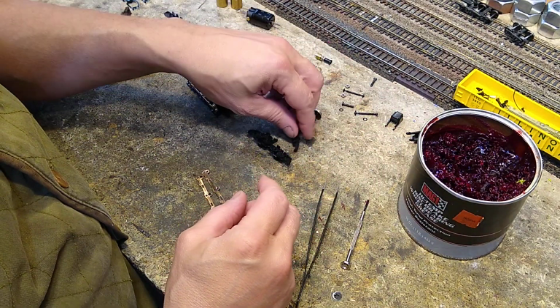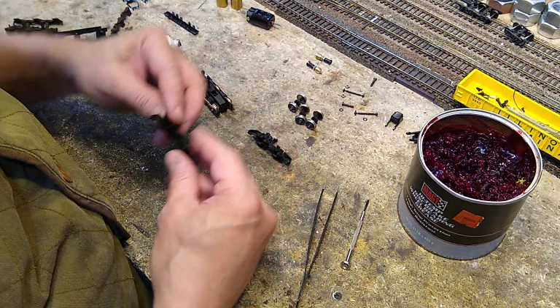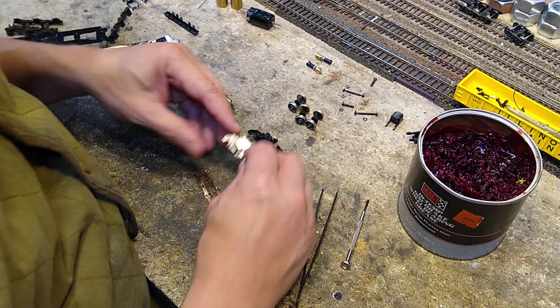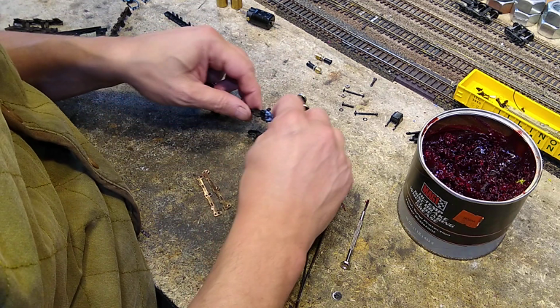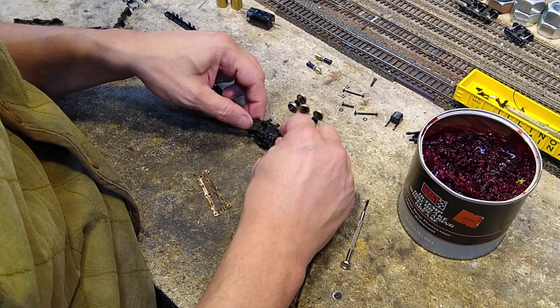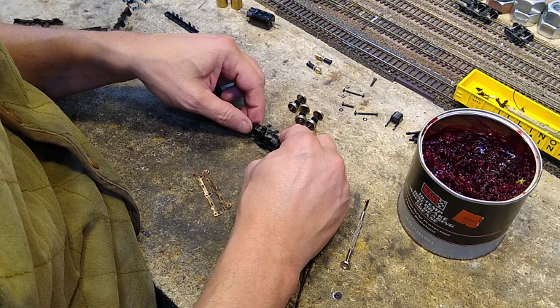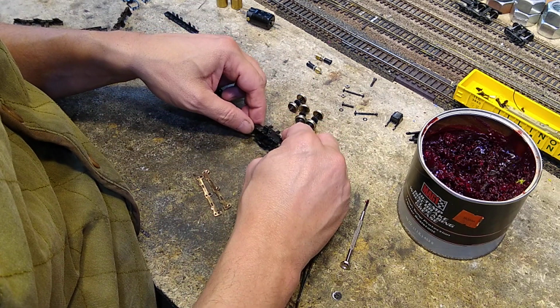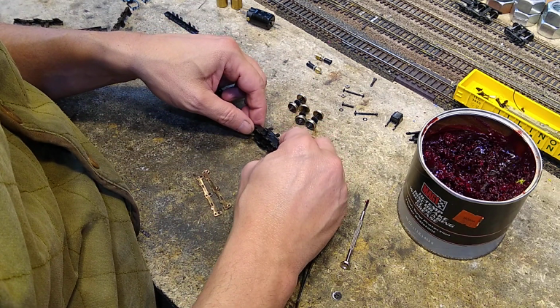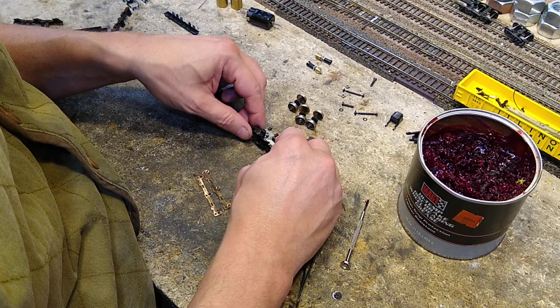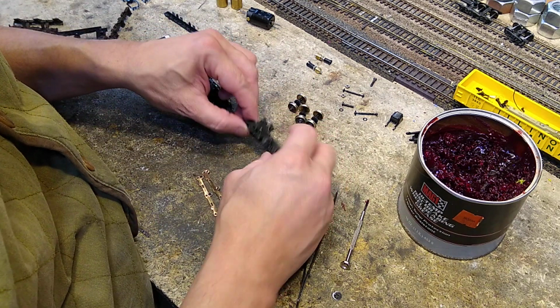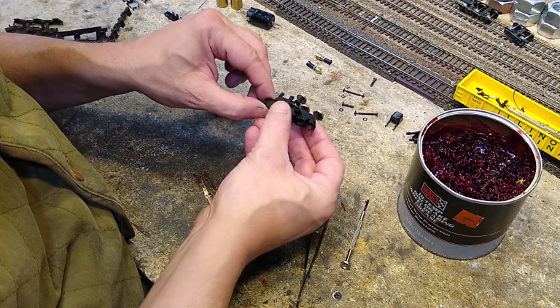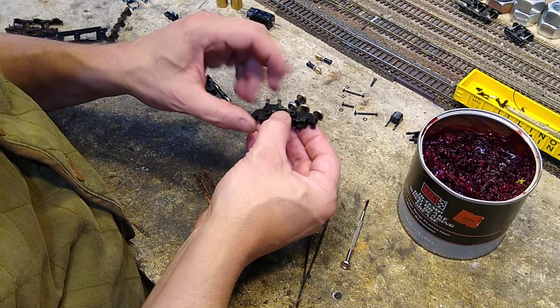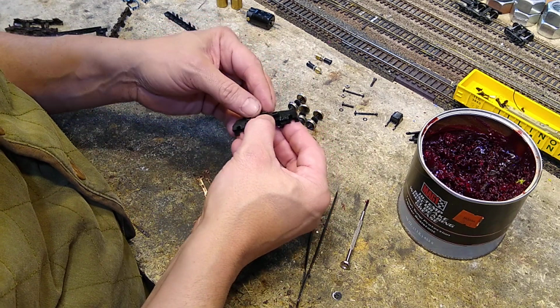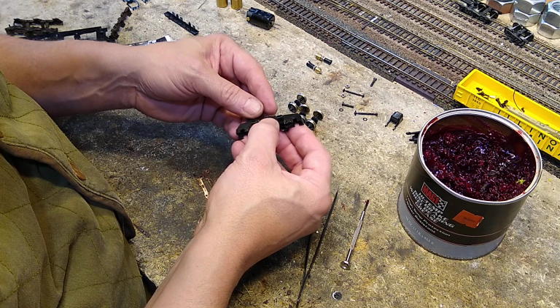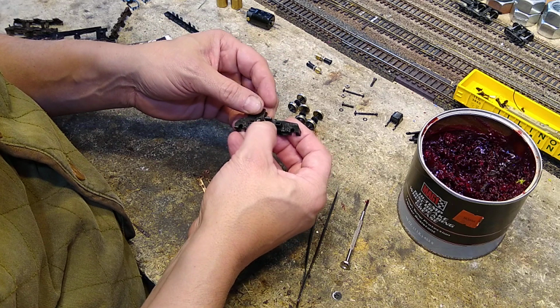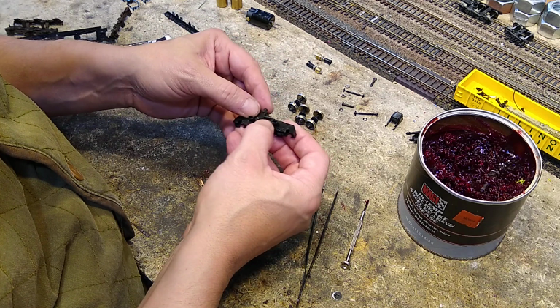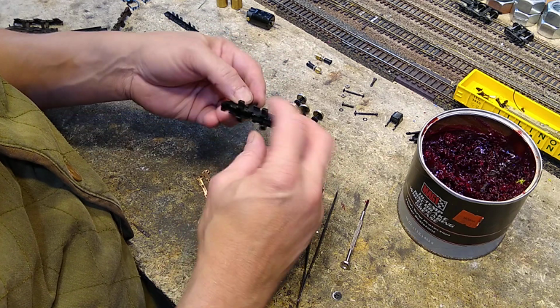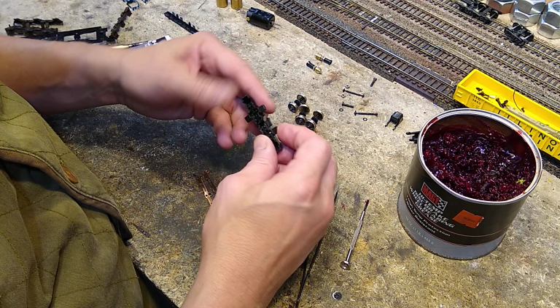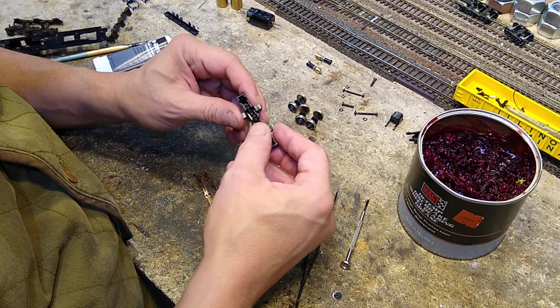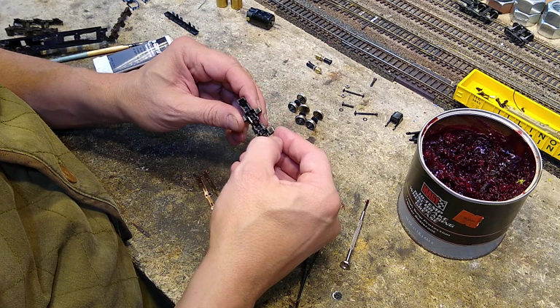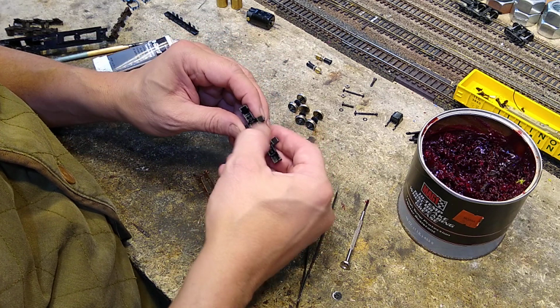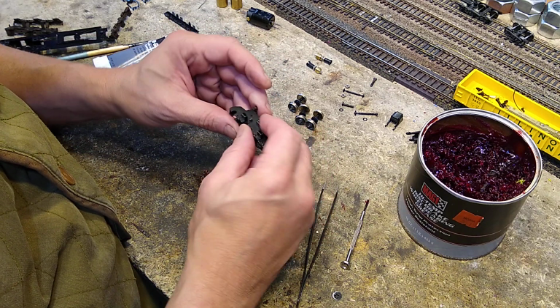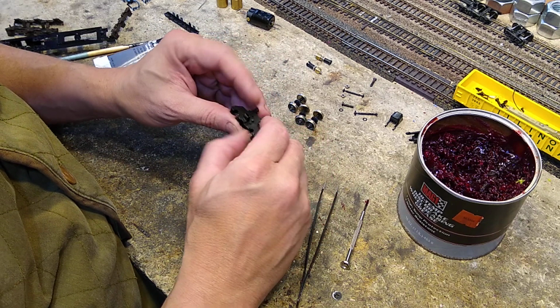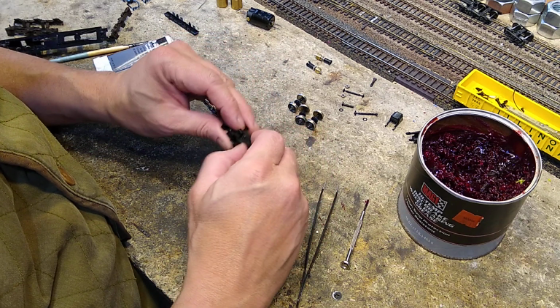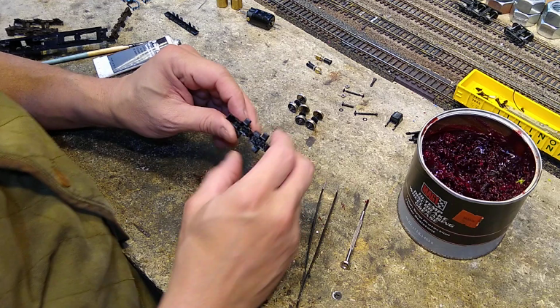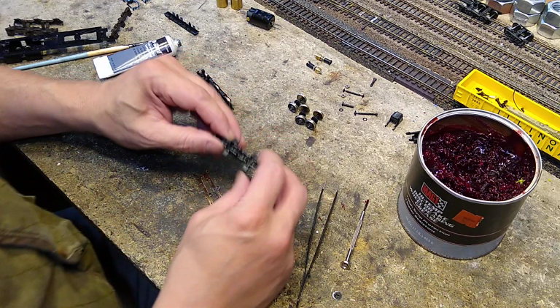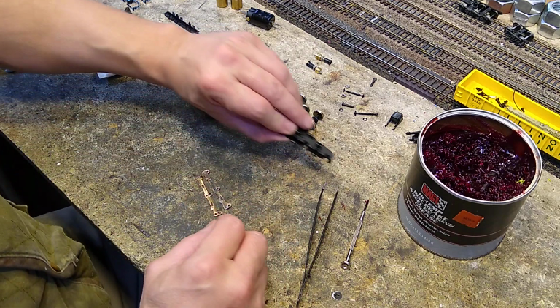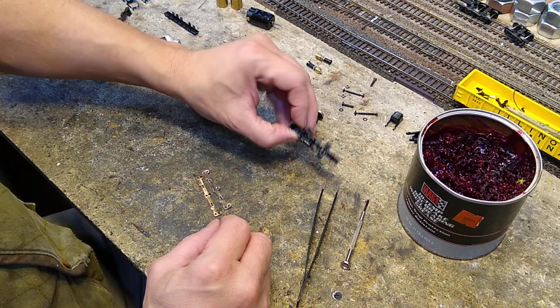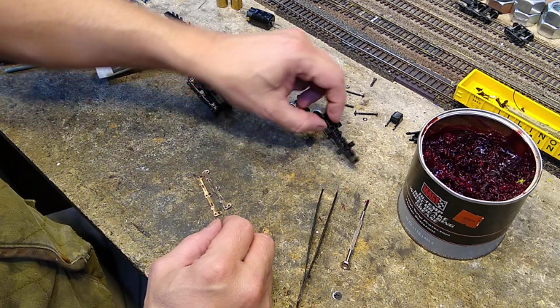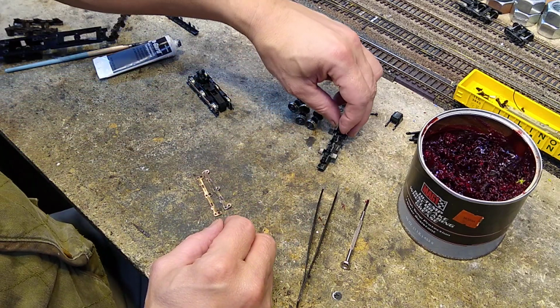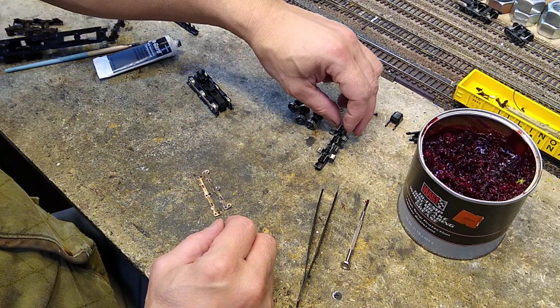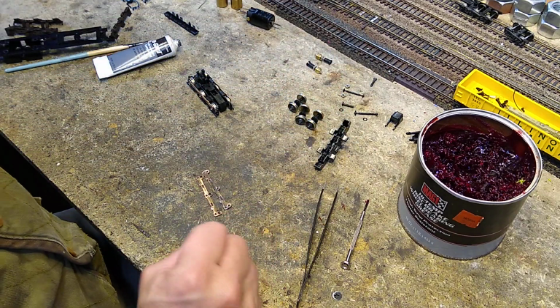So we take the other half, put that on here, and work these guys into place. You're all in there. Just set in like that.